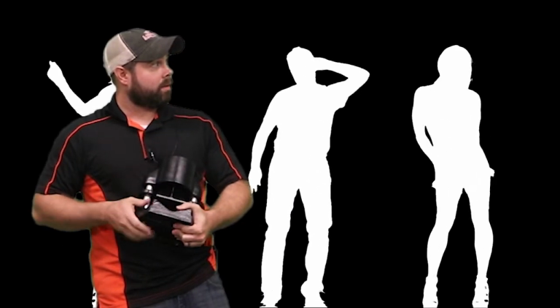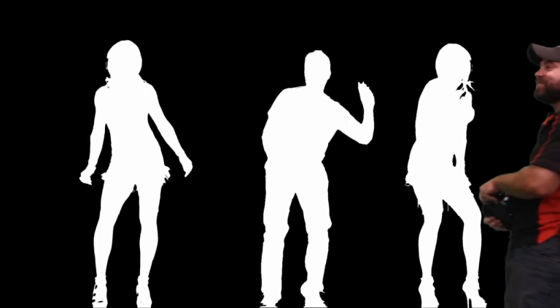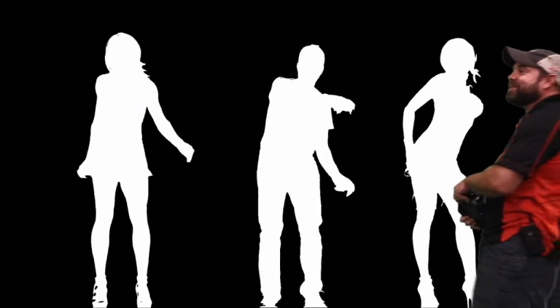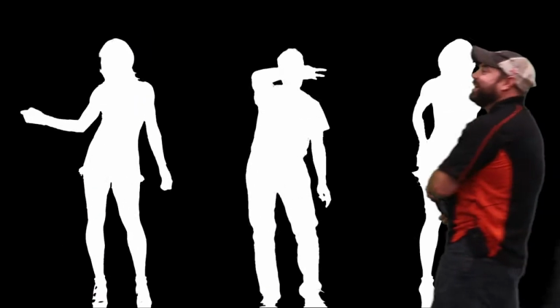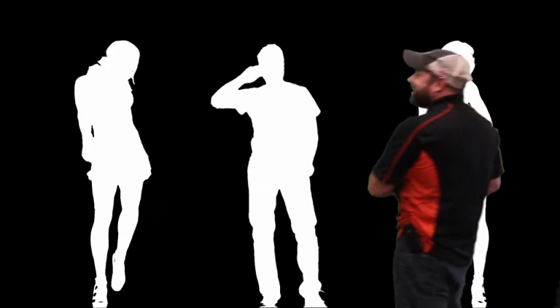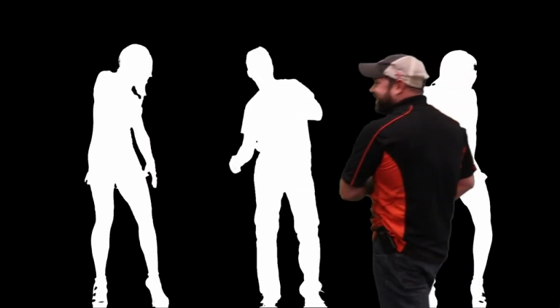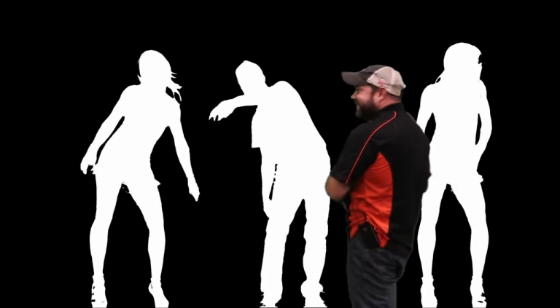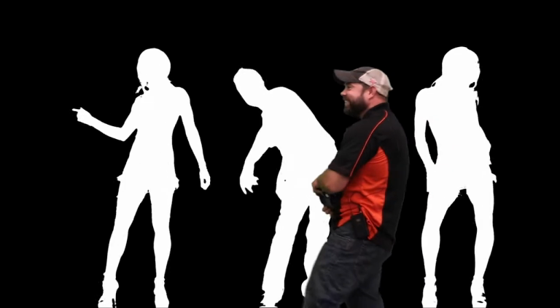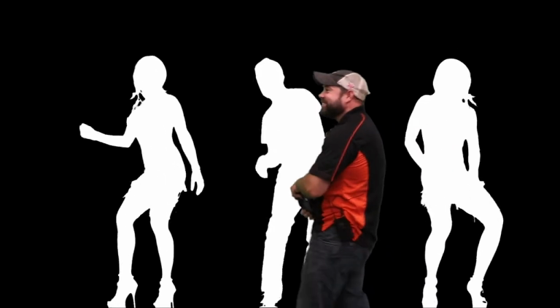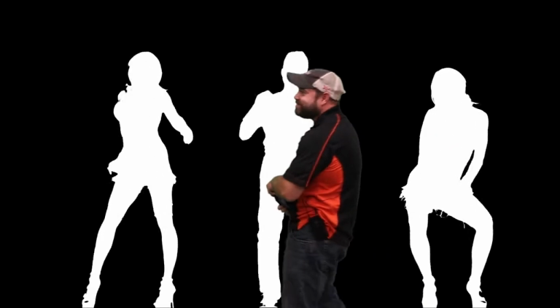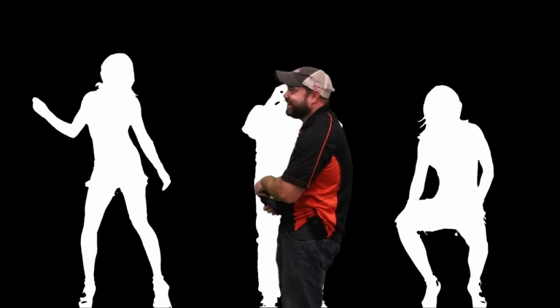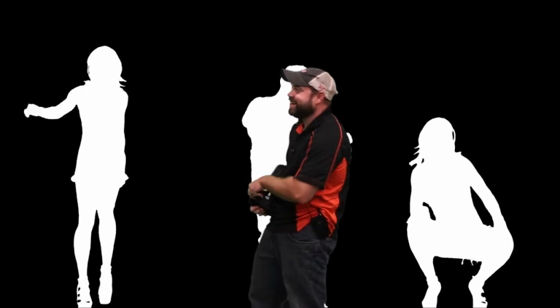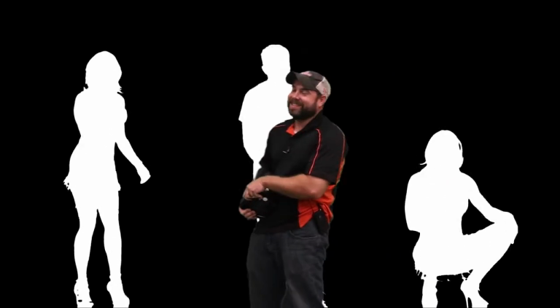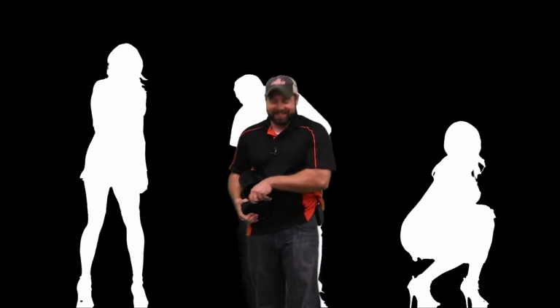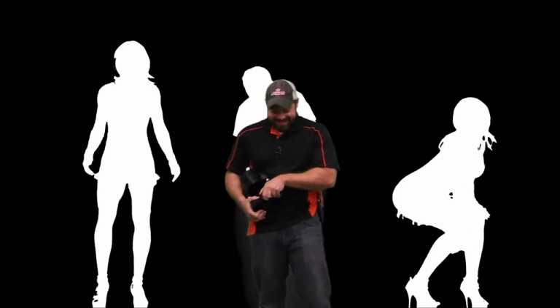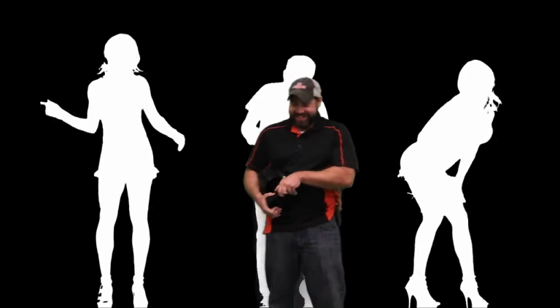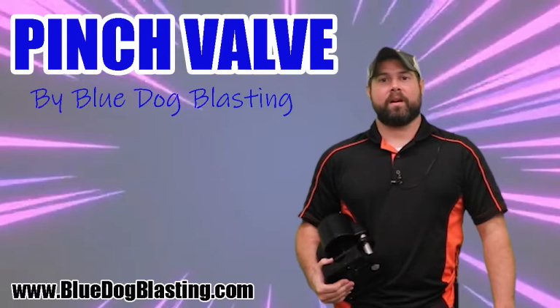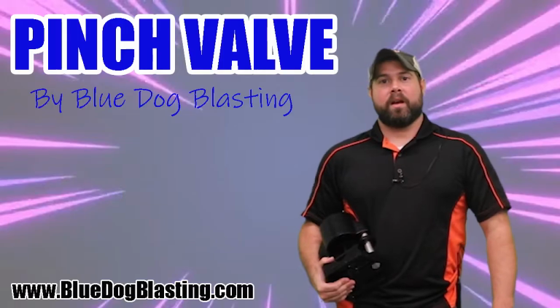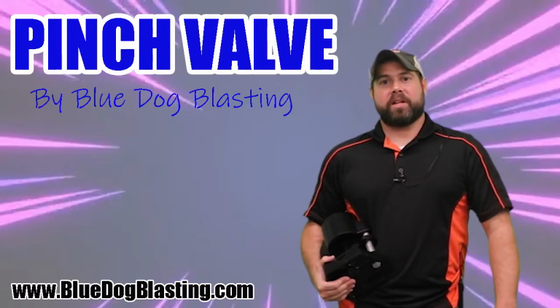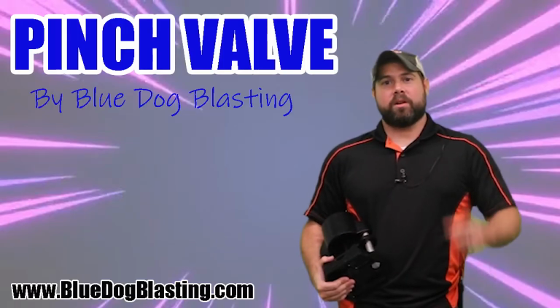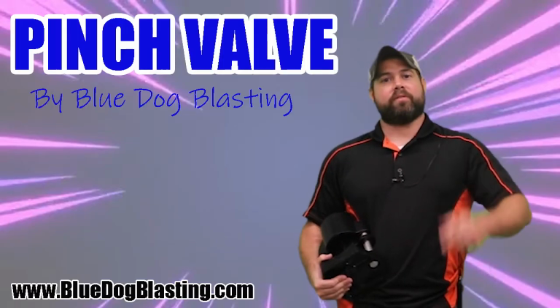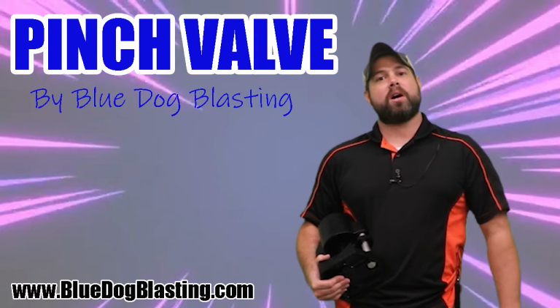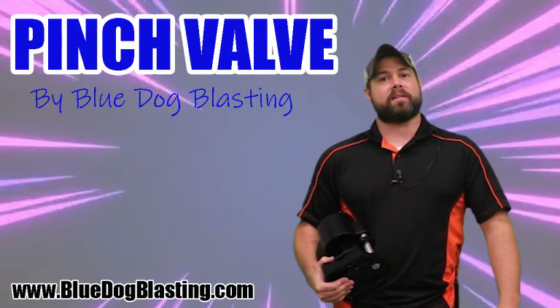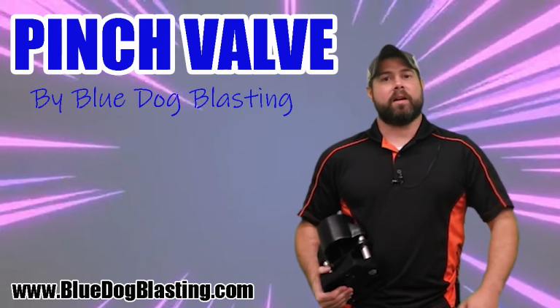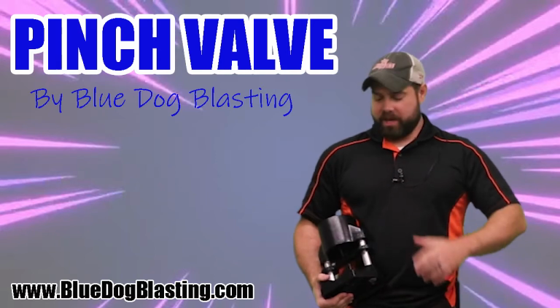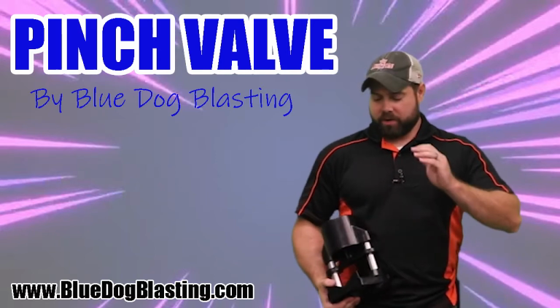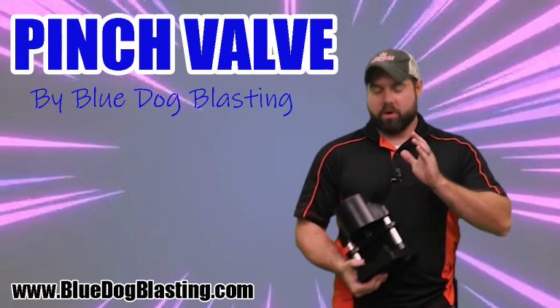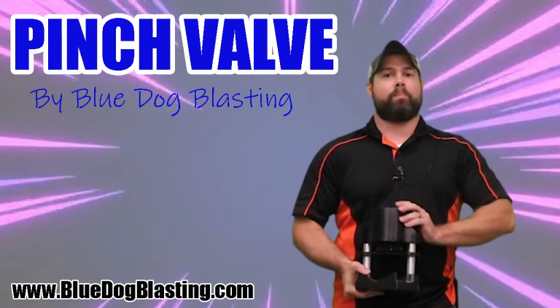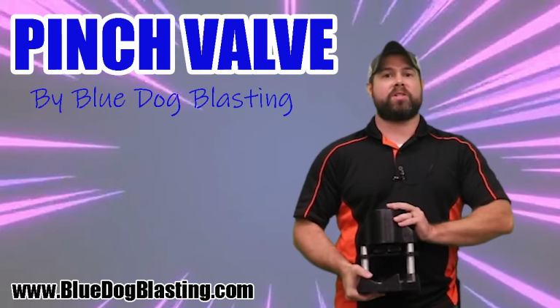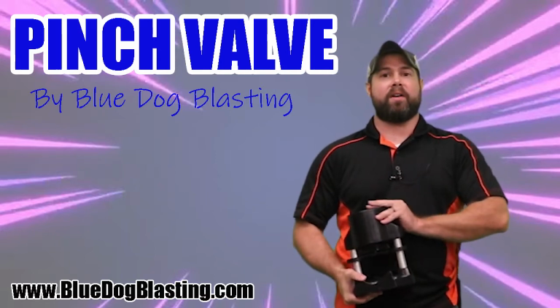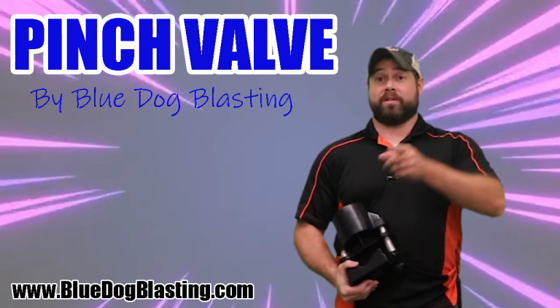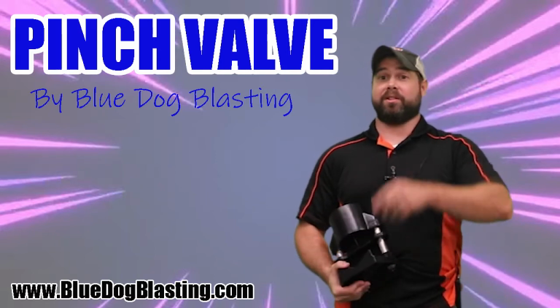Always with the playing around, Kevin. Always with the playing around. Hey Blasters, Sean from Blue Dog Blasting. Today we are going over our Pinch Valve. Stay tuned.